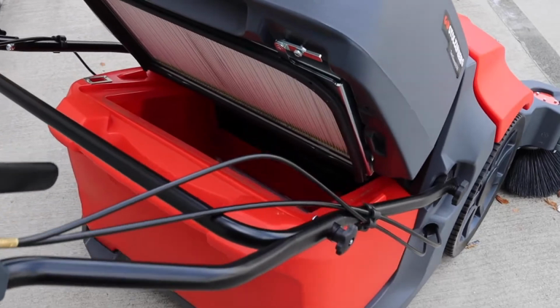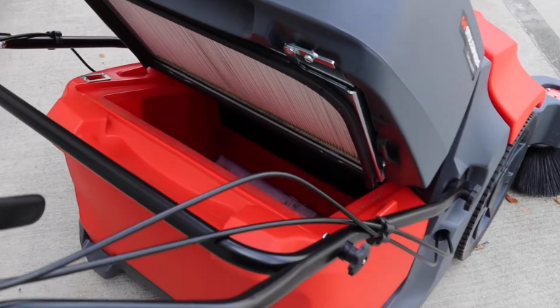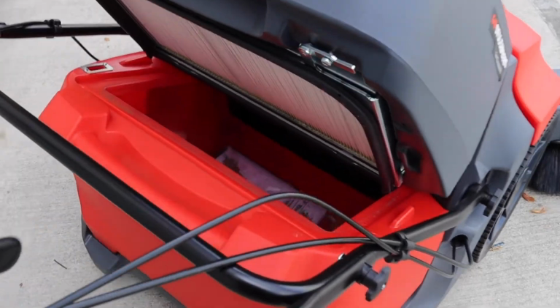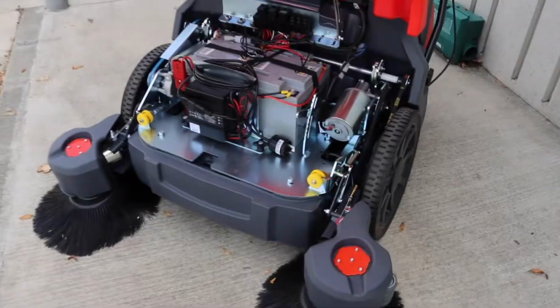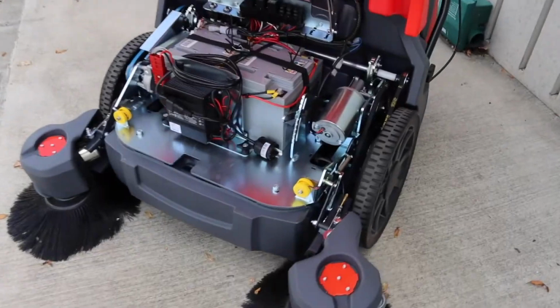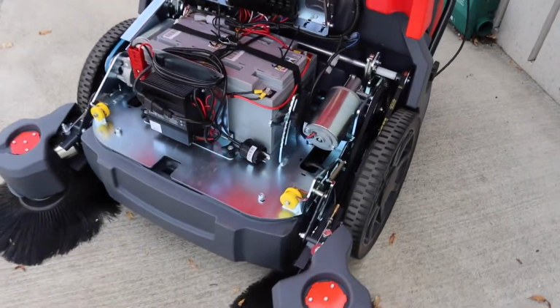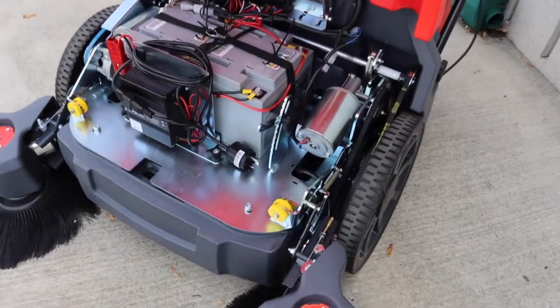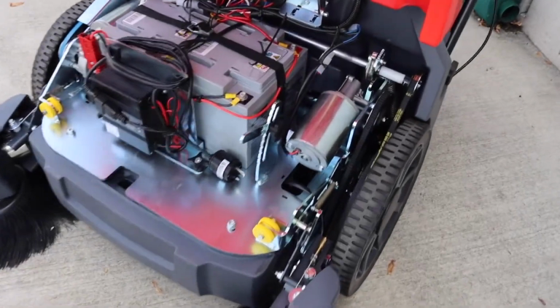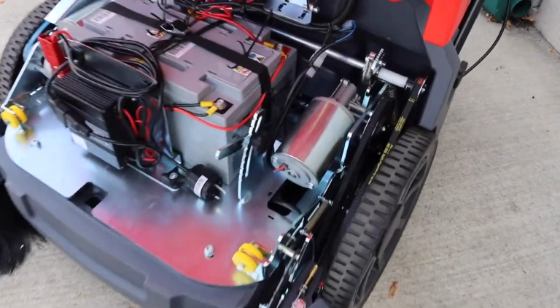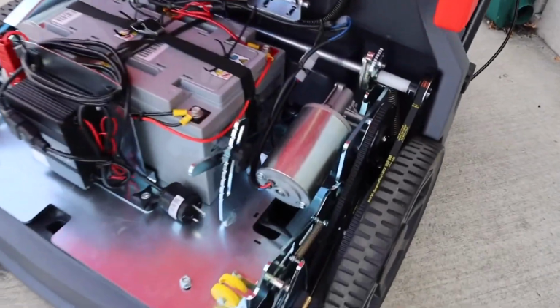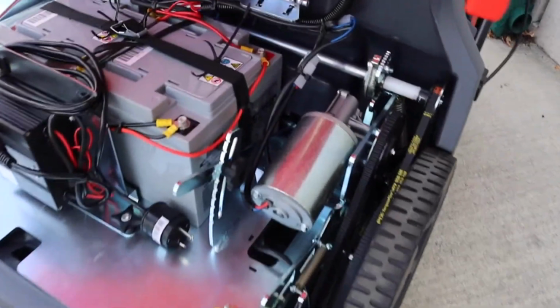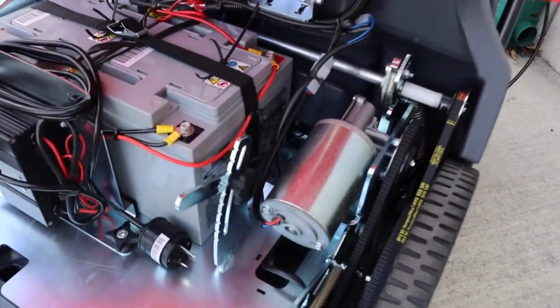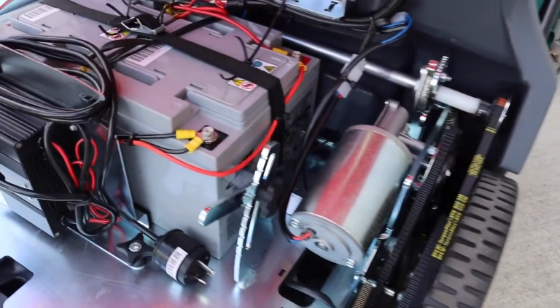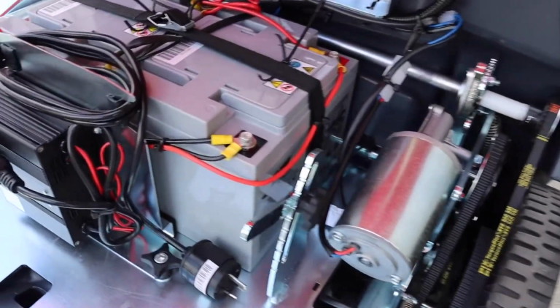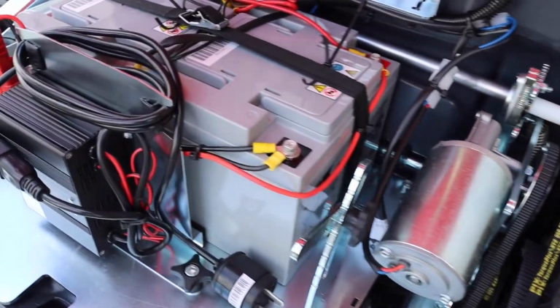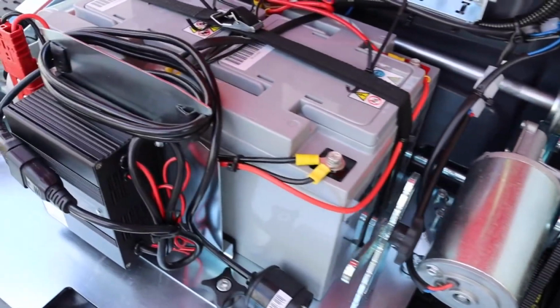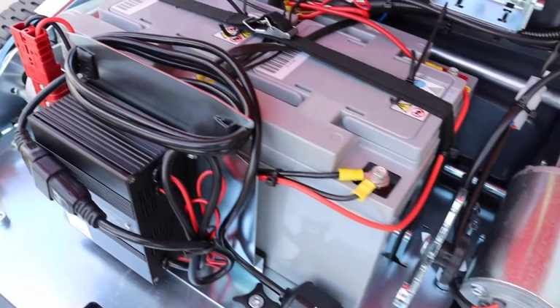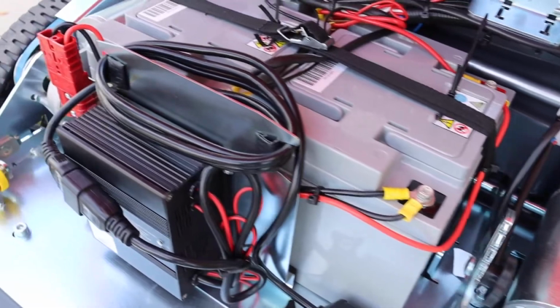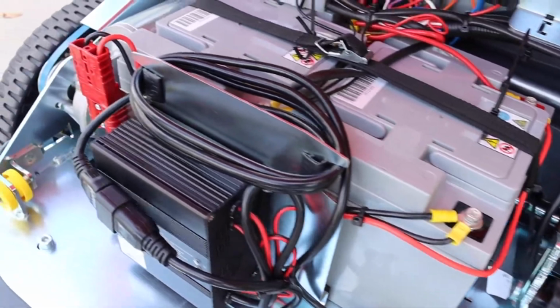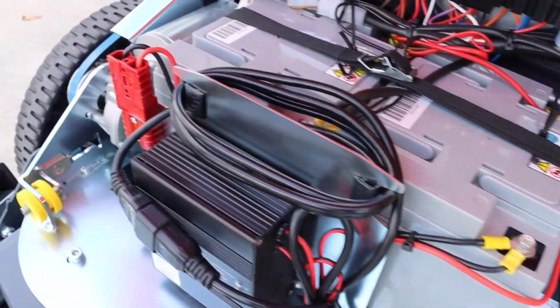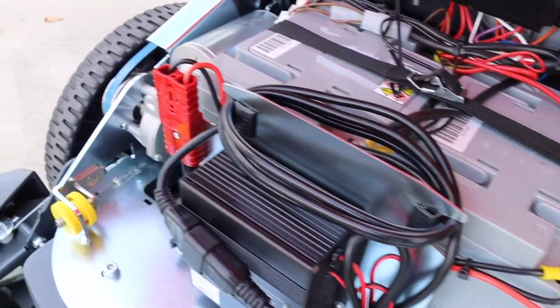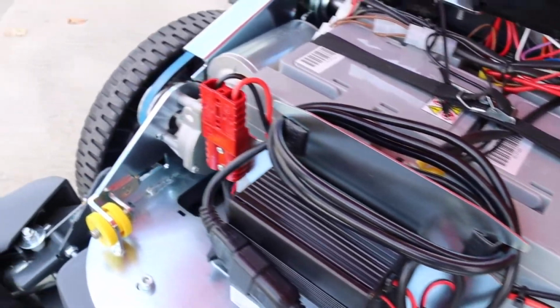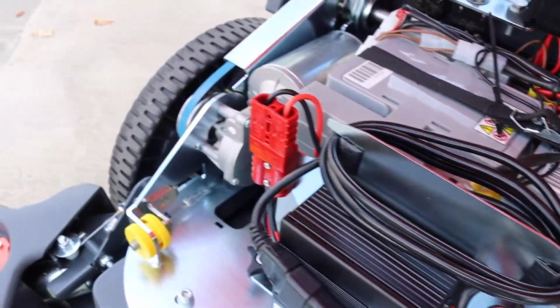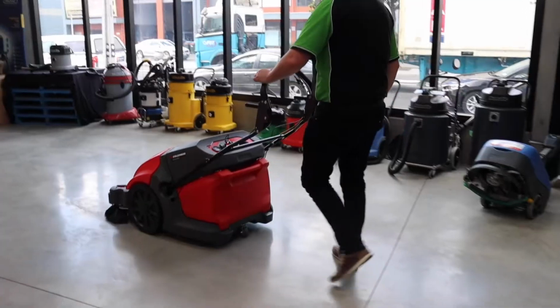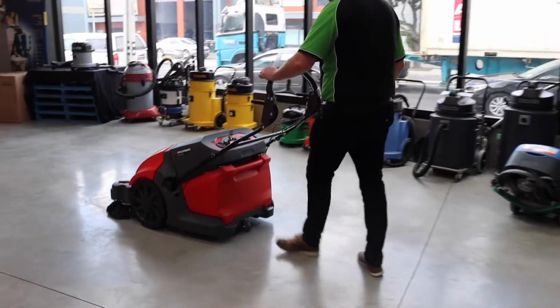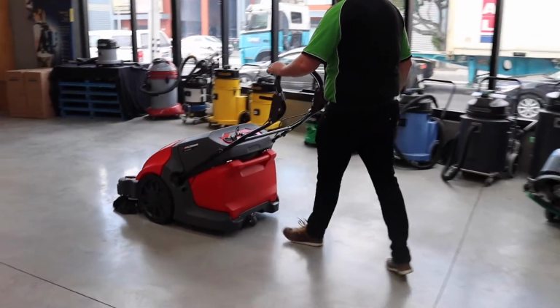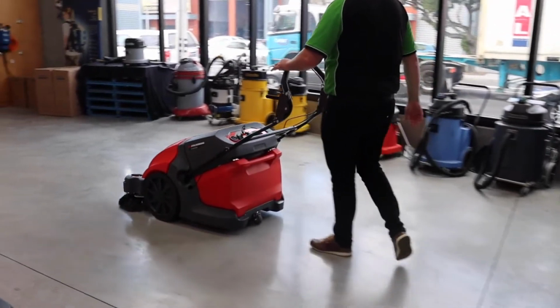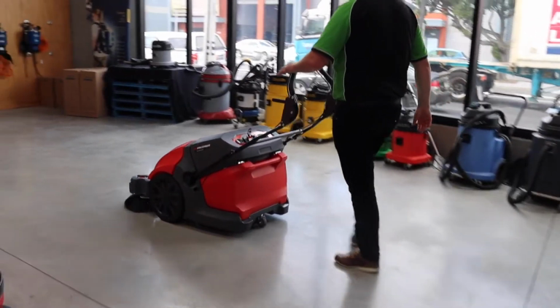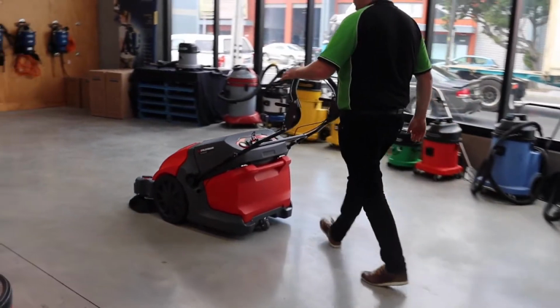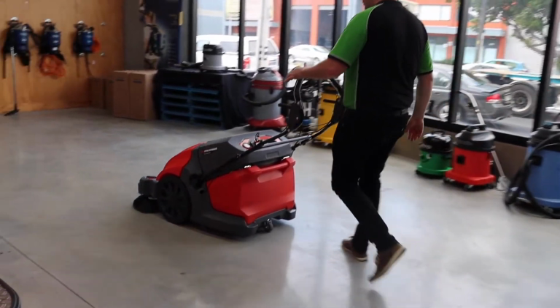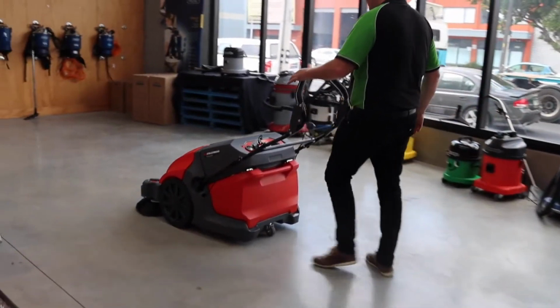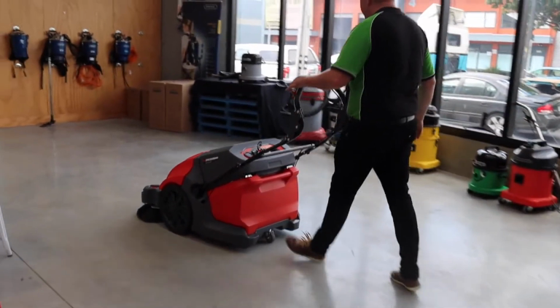The Twinsweep 900E has an on-board battery charger and a motorised traction drive, making it simple to charge and to use, which creates a lot less physical impact on your team.